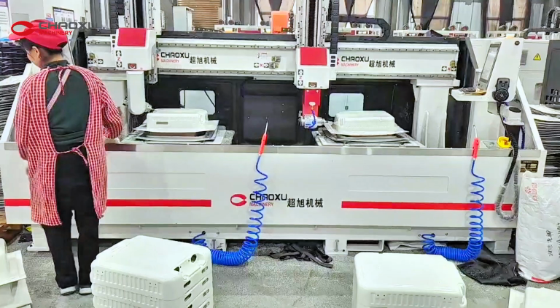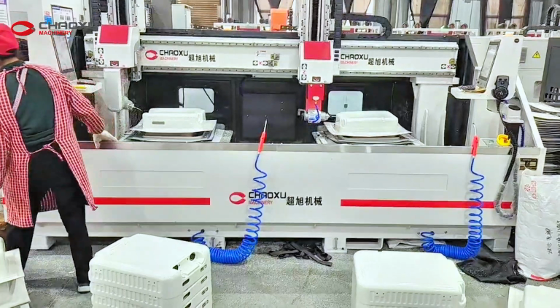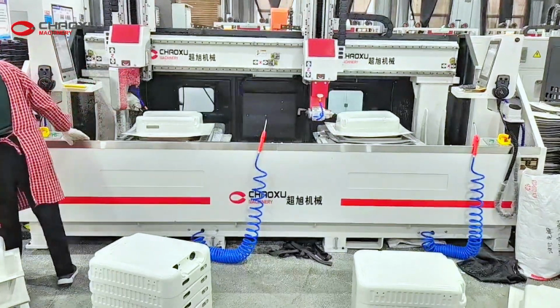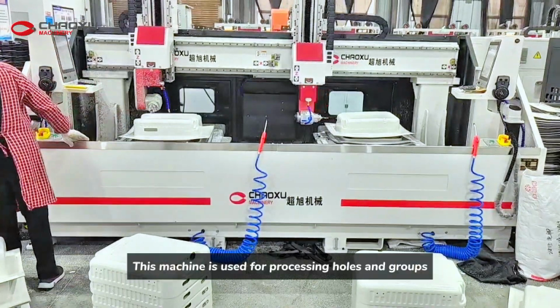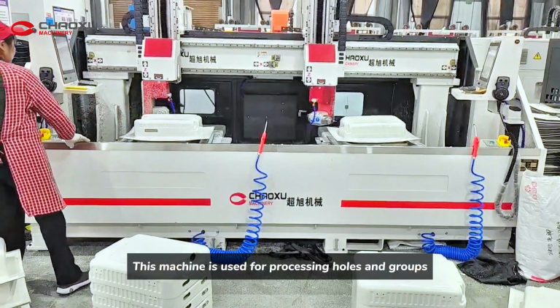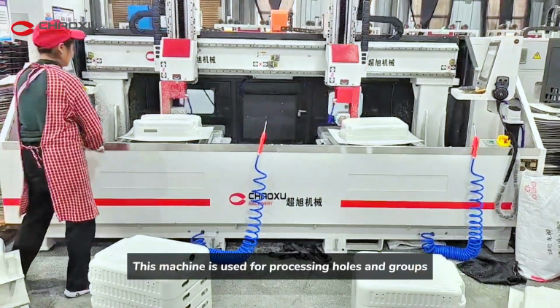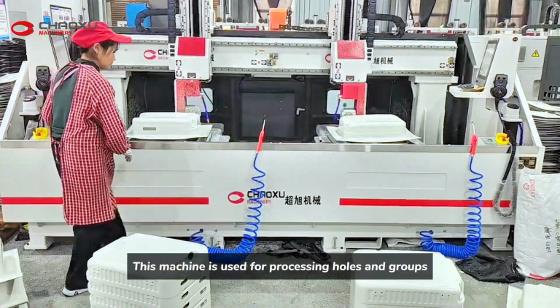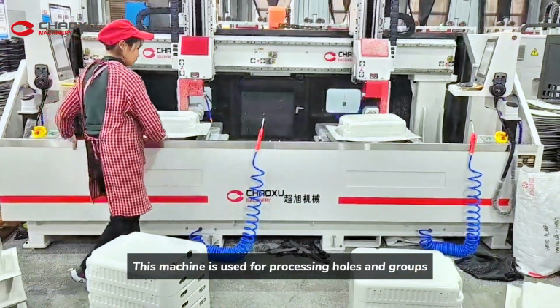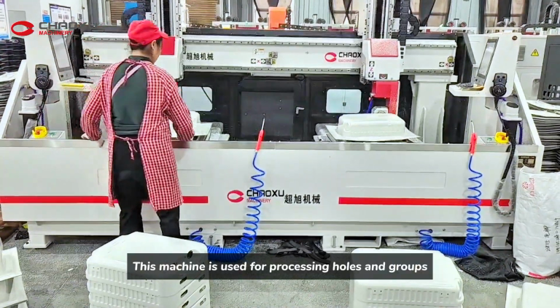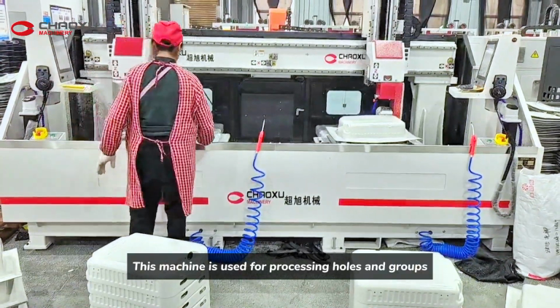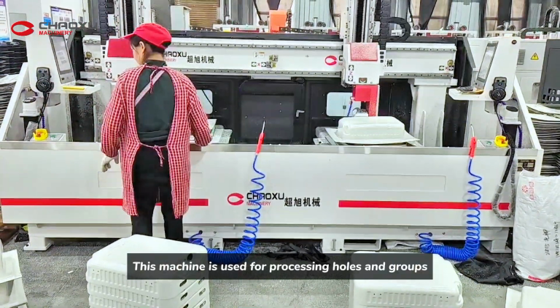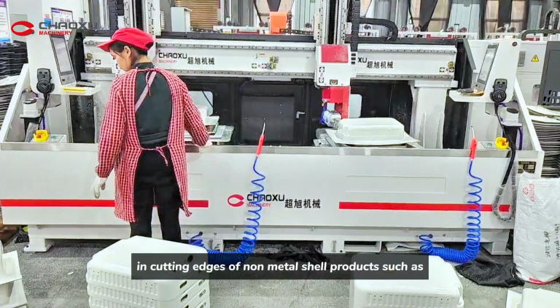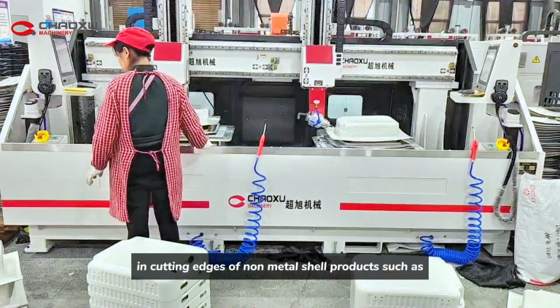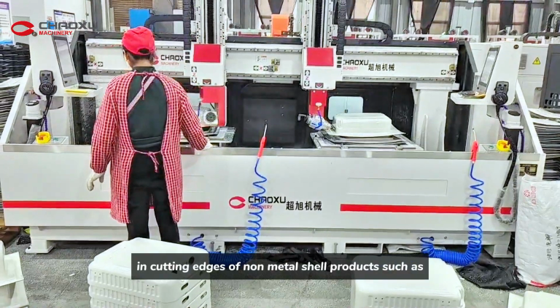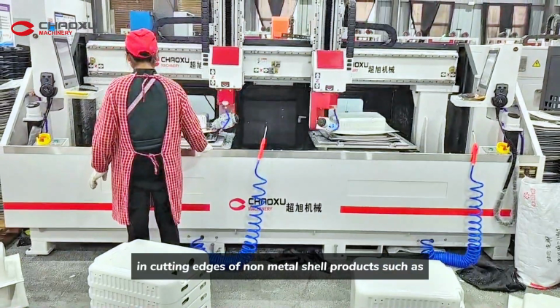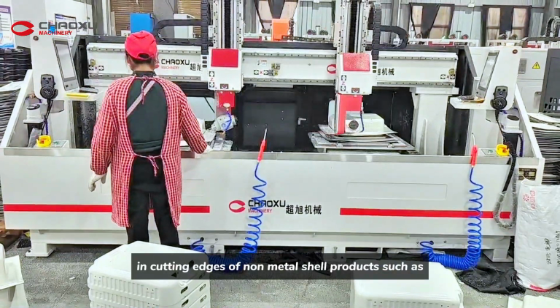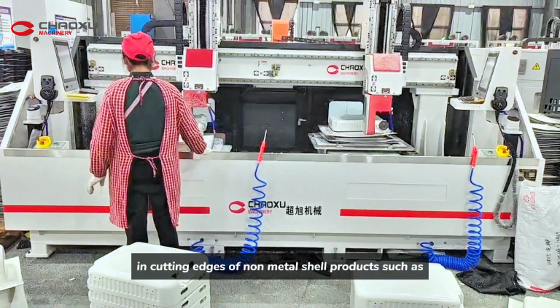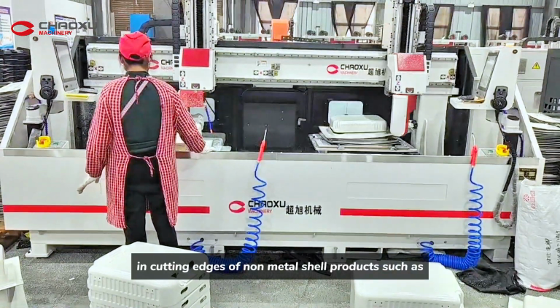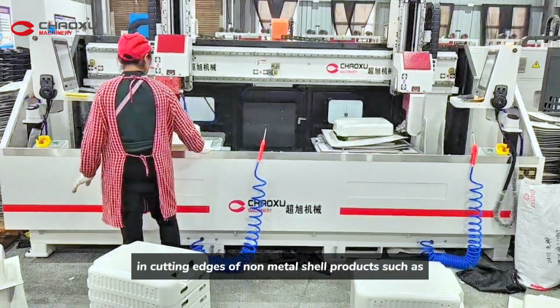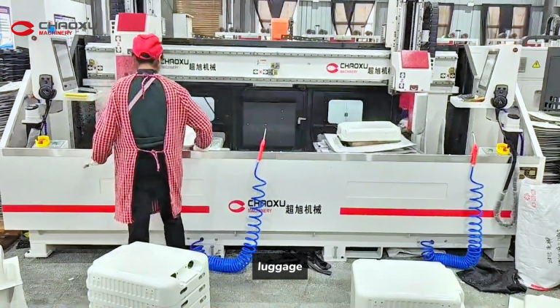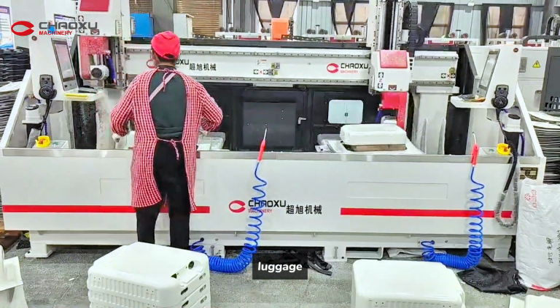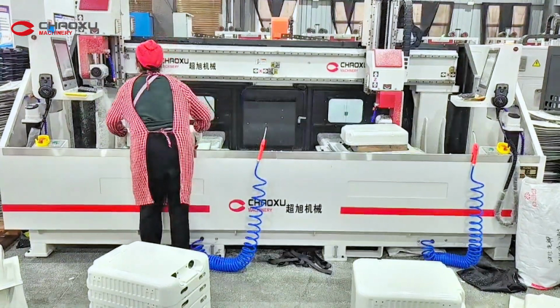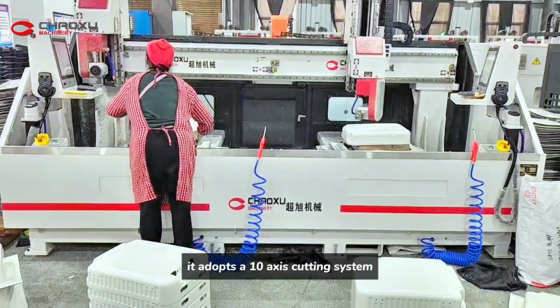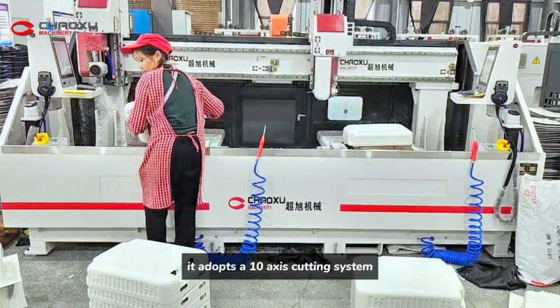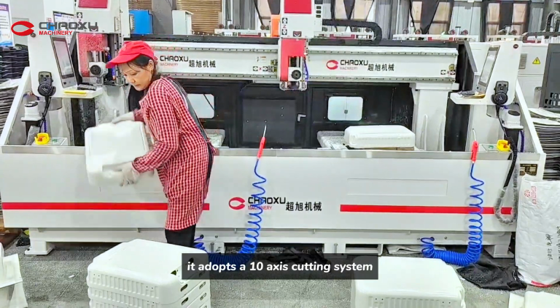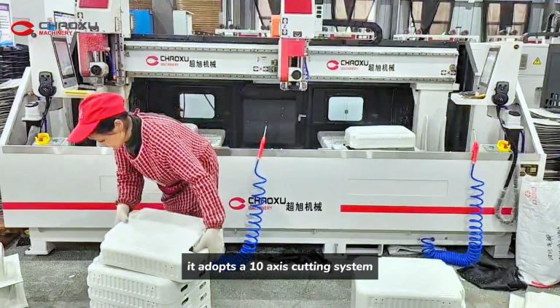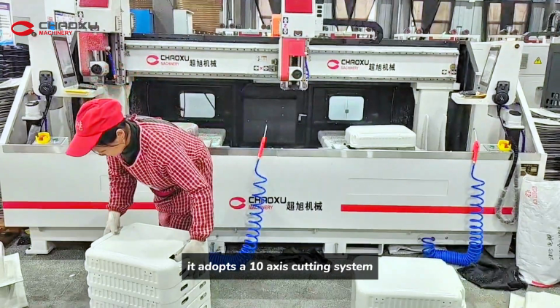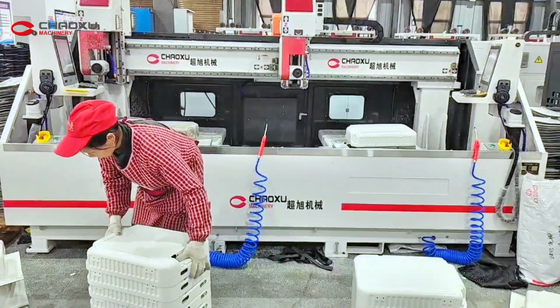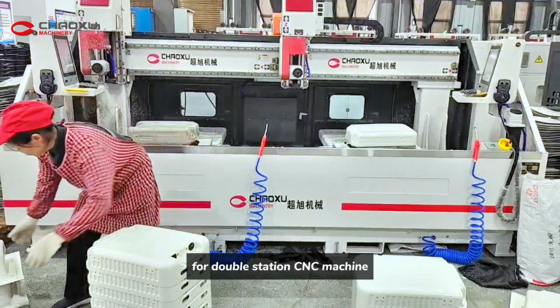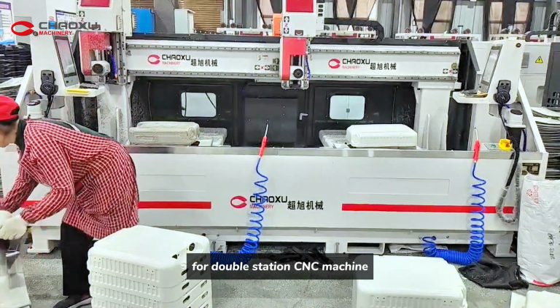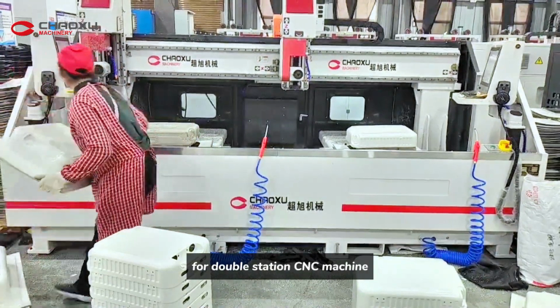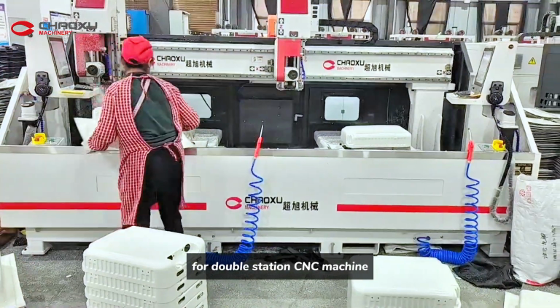This machine is used for processing holes and grooves and cutting edges of non-metal shell products such as luggage. It adopts a 10-axis cutting system for double station CNC machine.